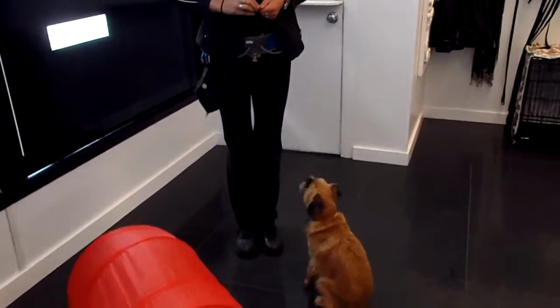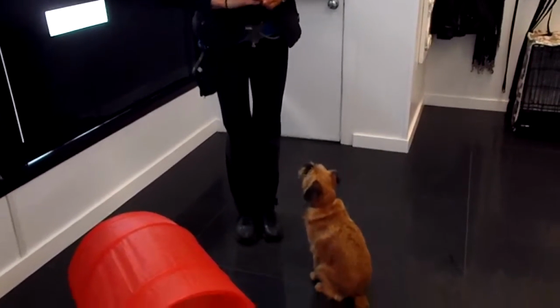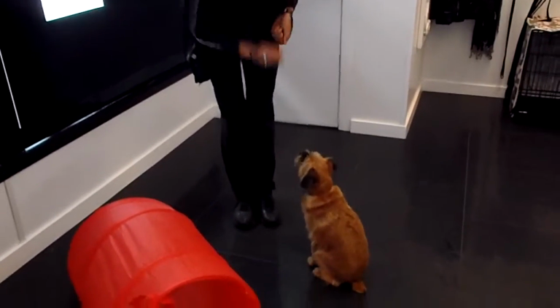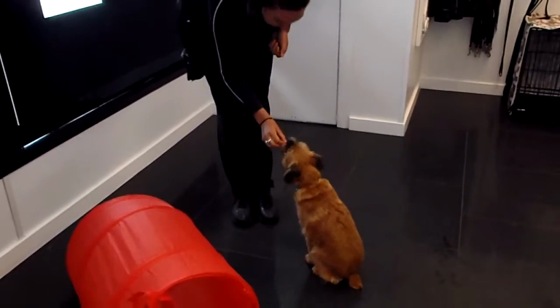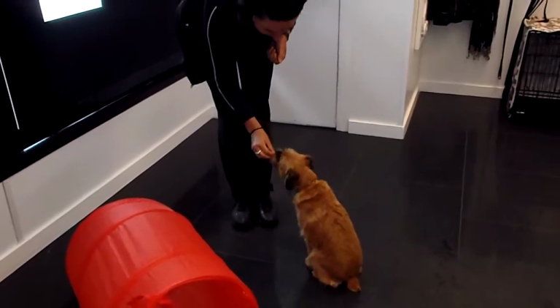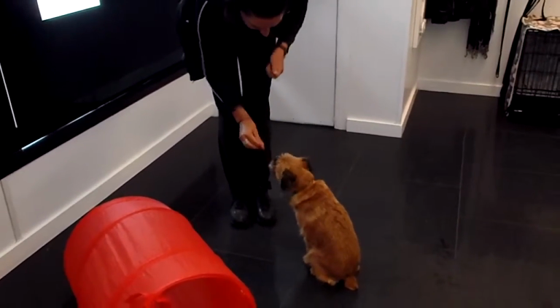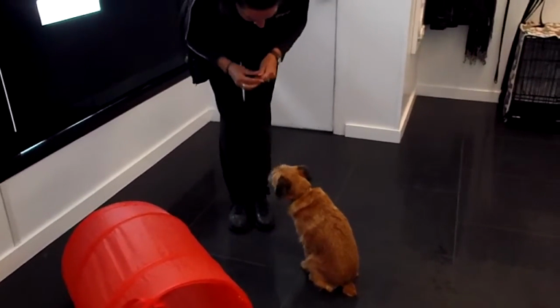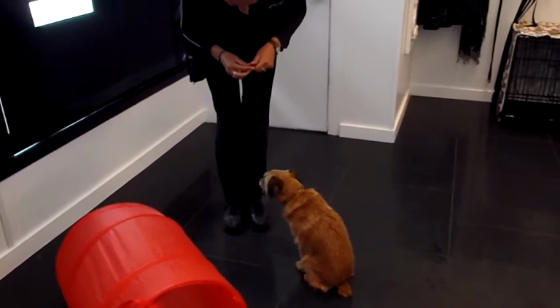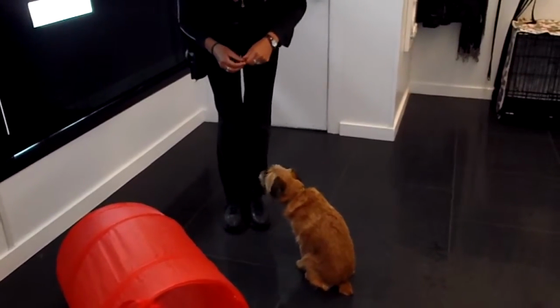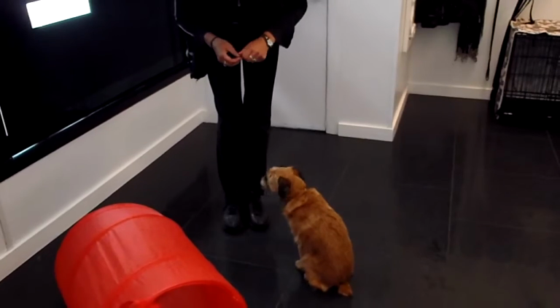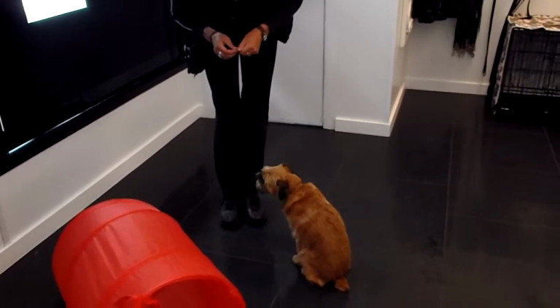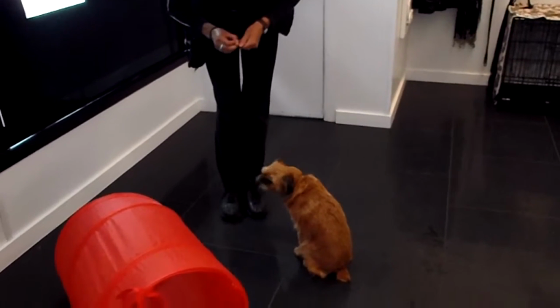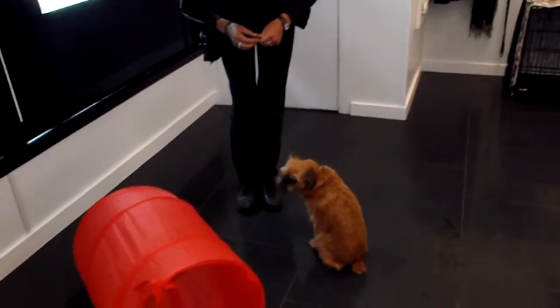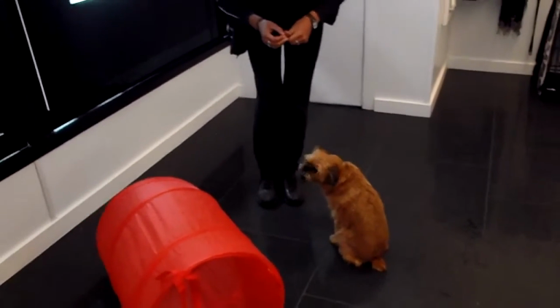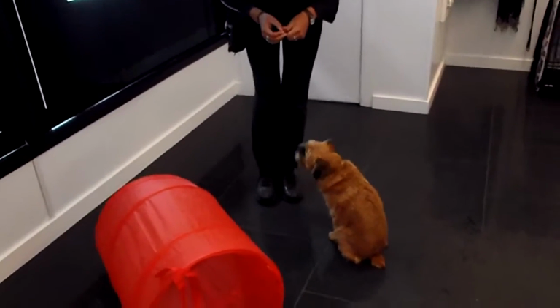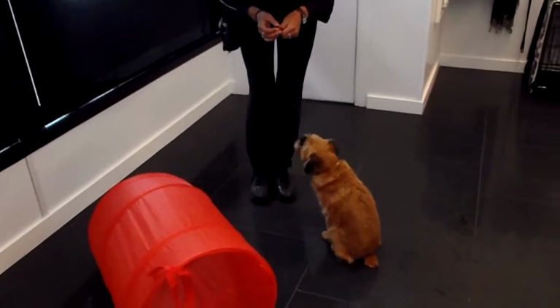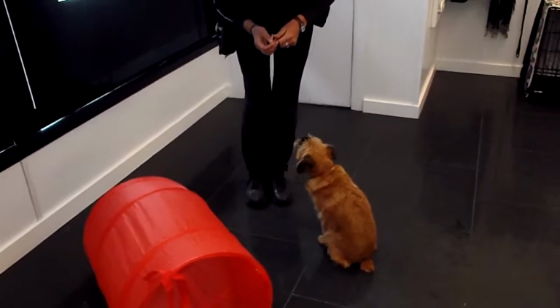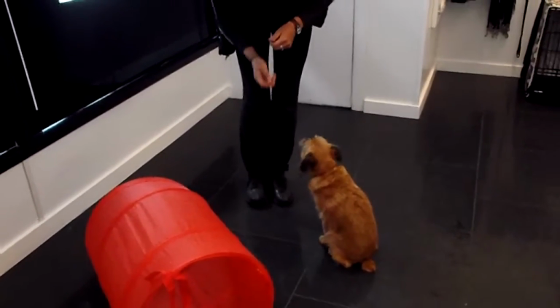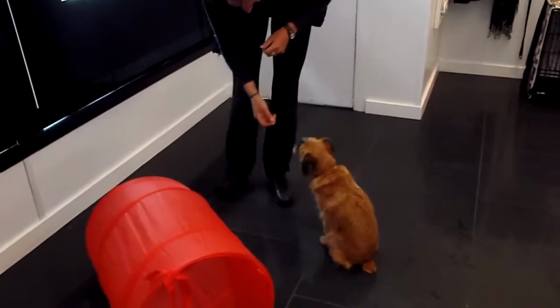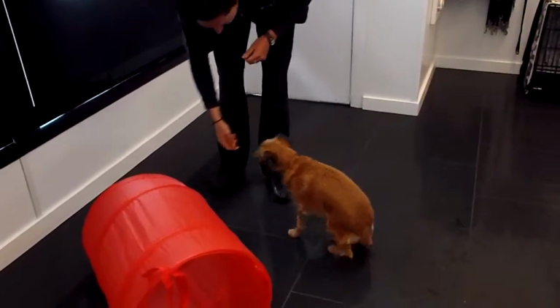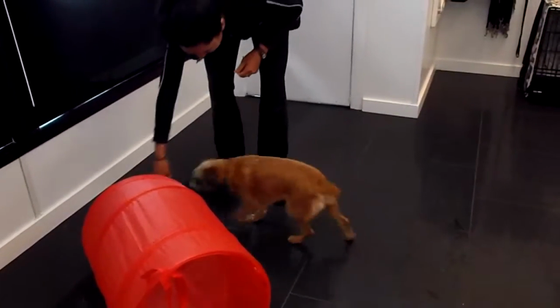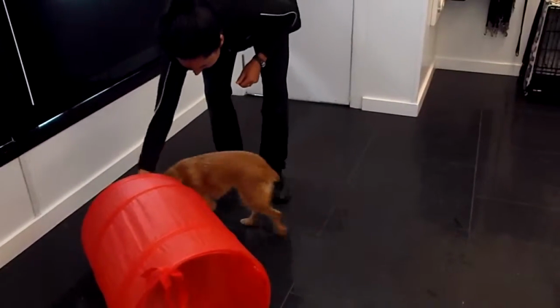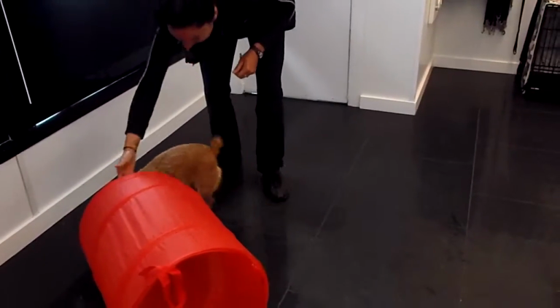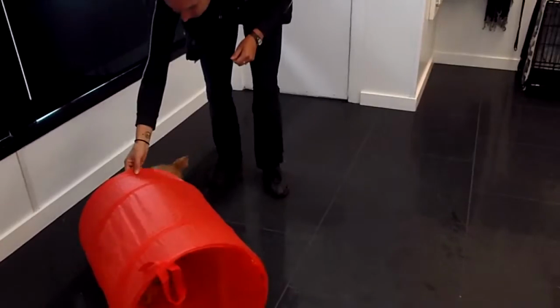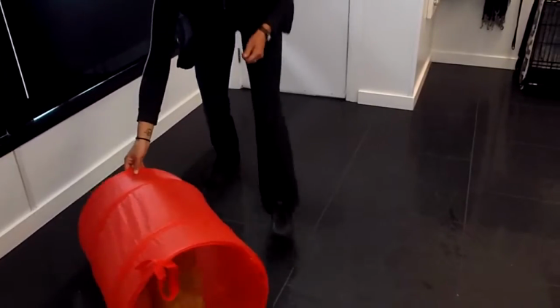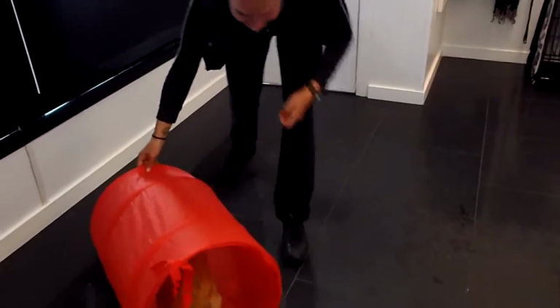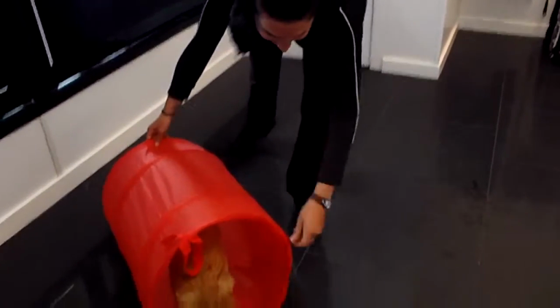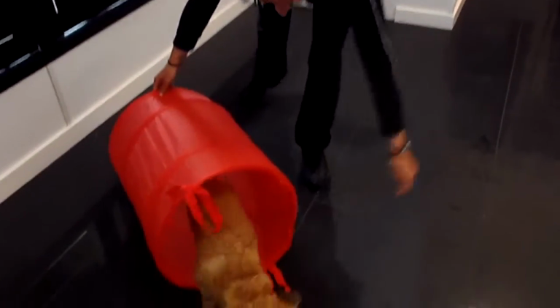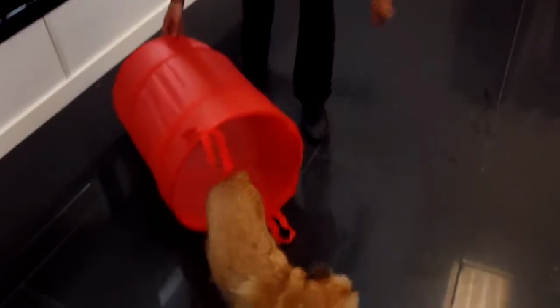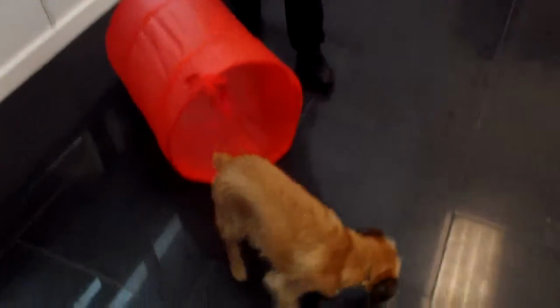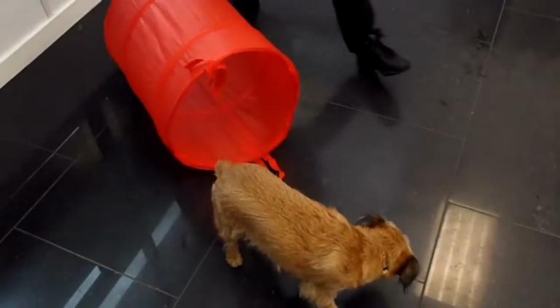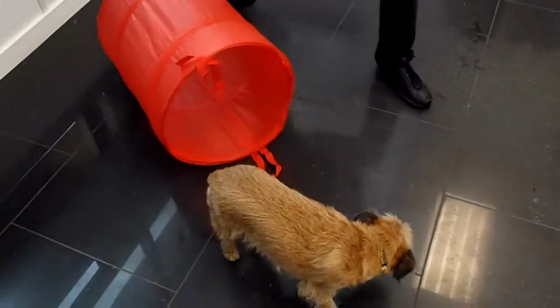Nice little sit. Well done. The tunnel trick — through the tunnel. Well done.